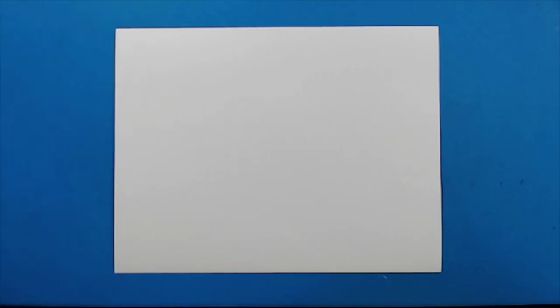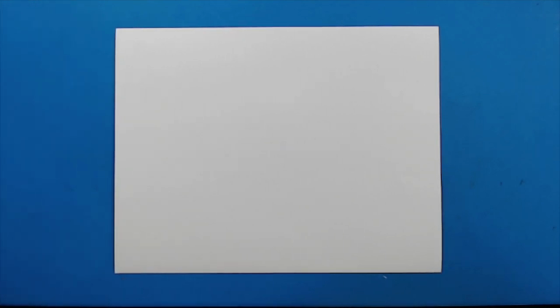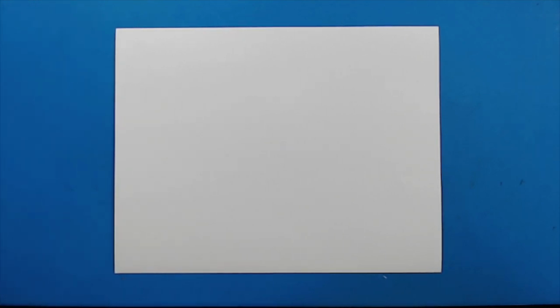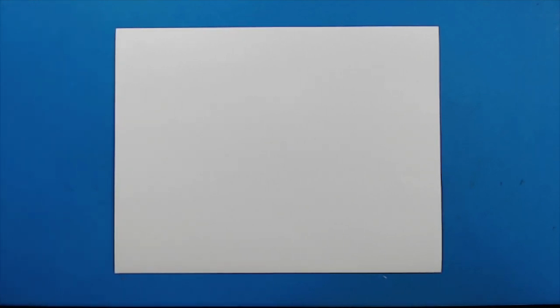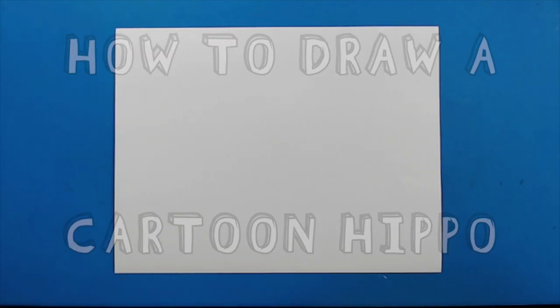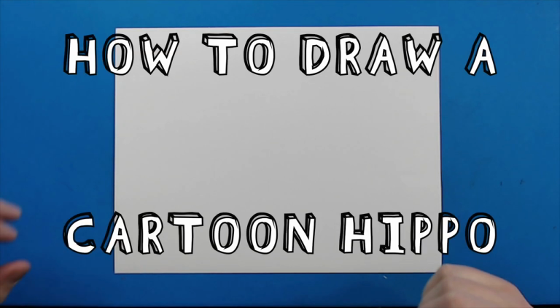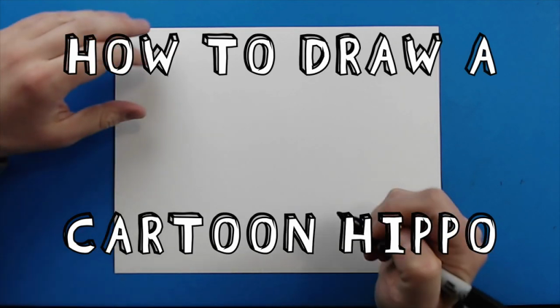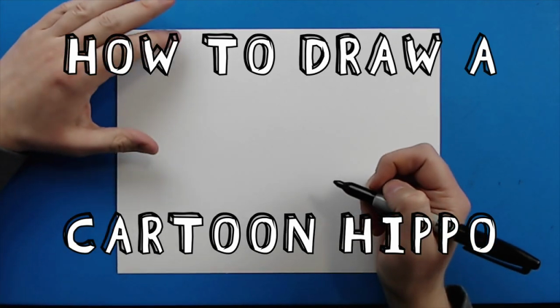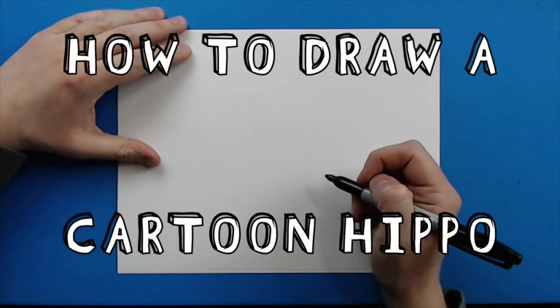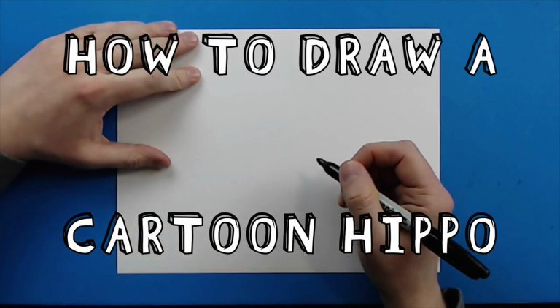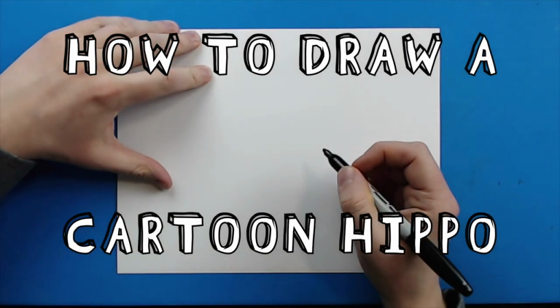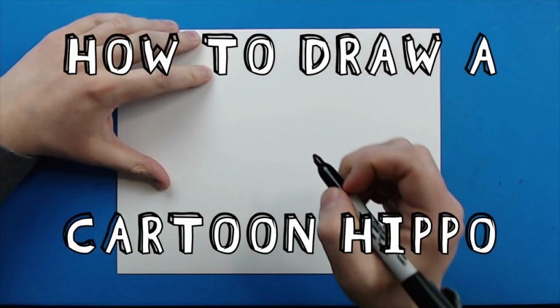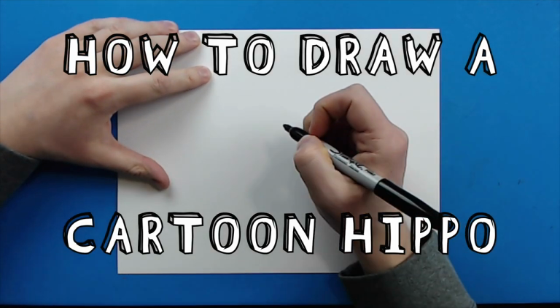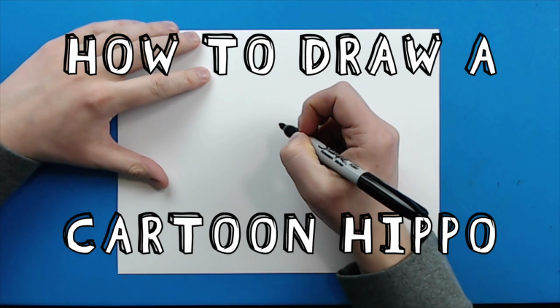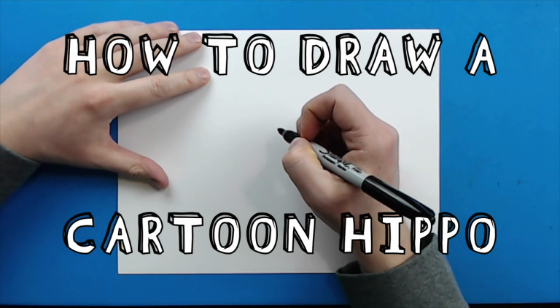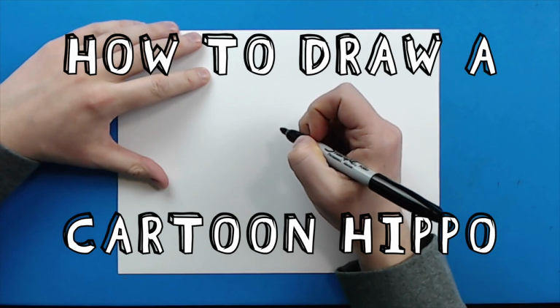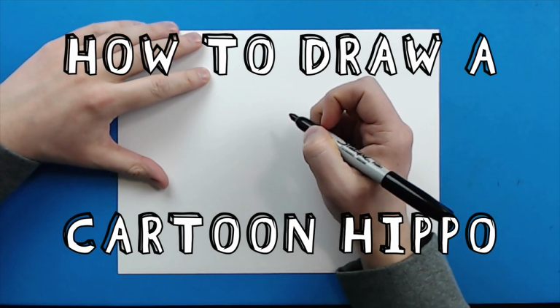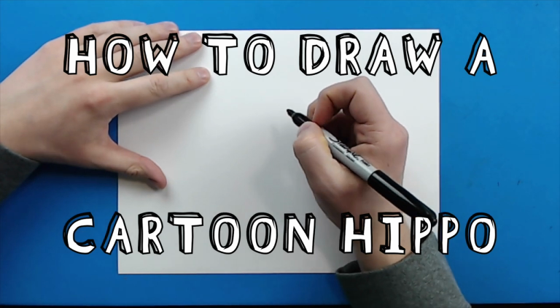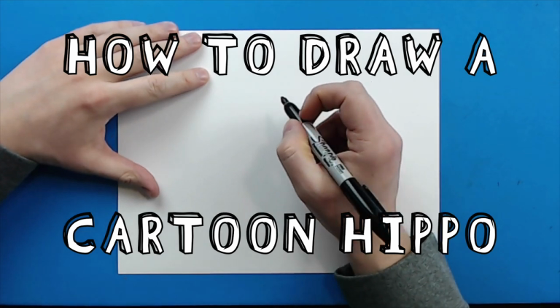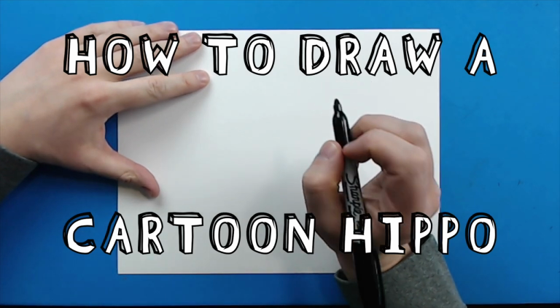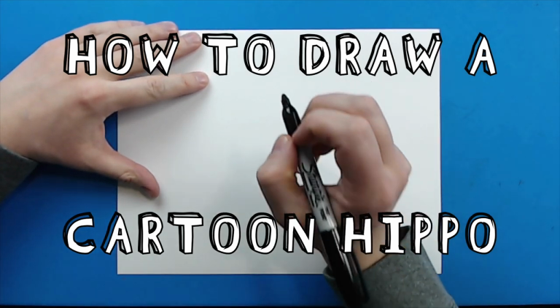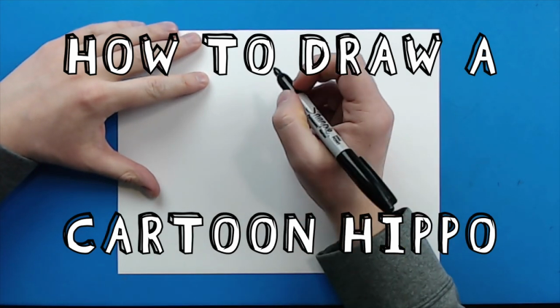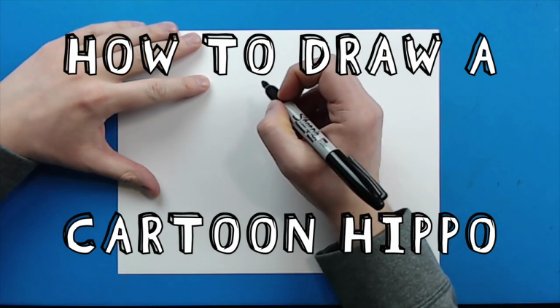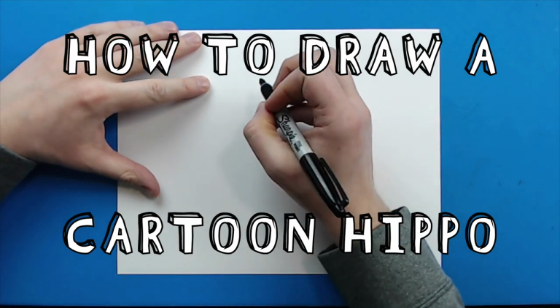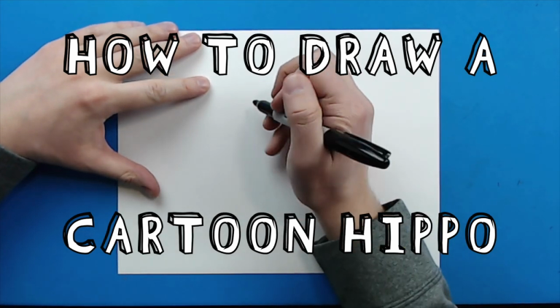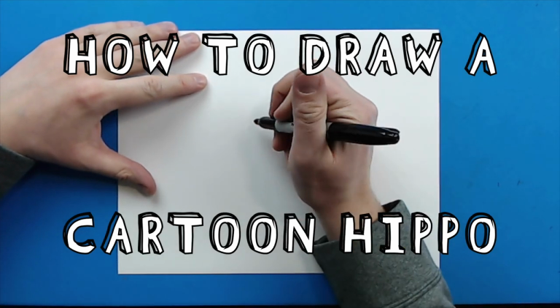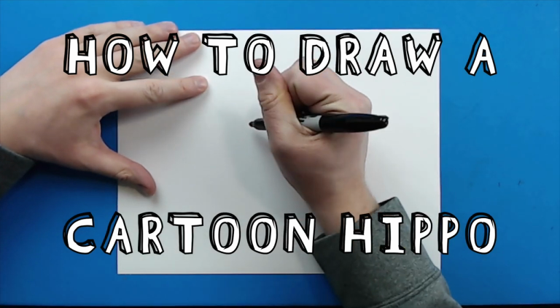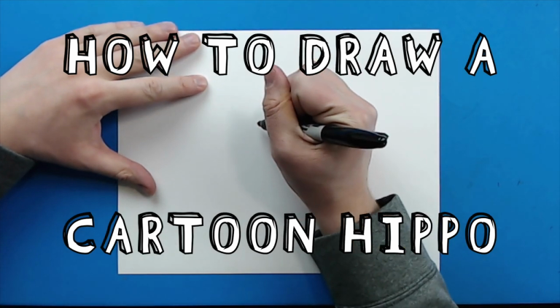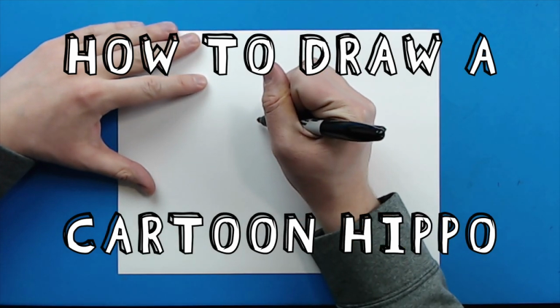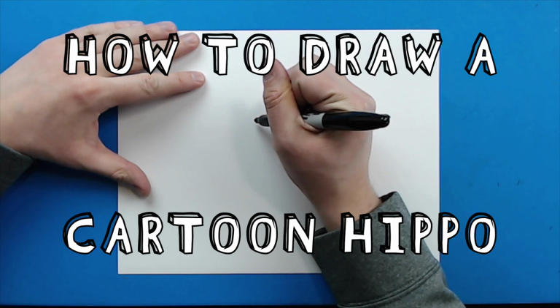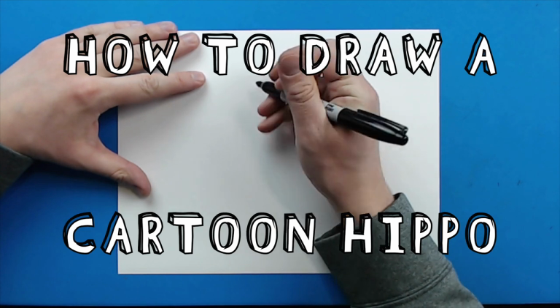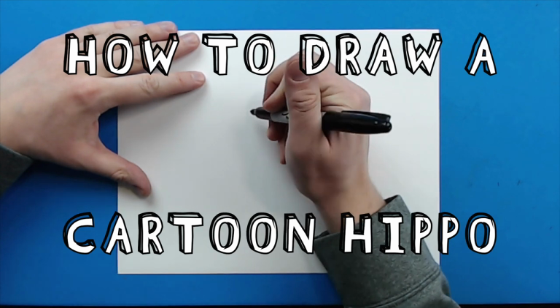Hey everyone, how's it going? Today I want to show you guys how to draw a cartoon hippo. To start with our hippo, we're going to begin with the eye.